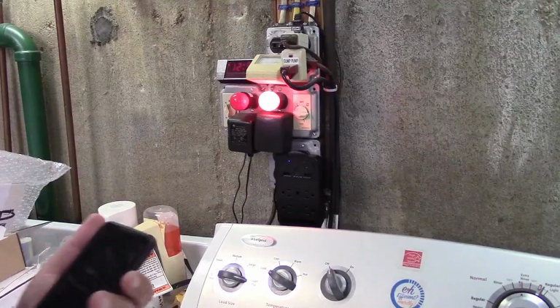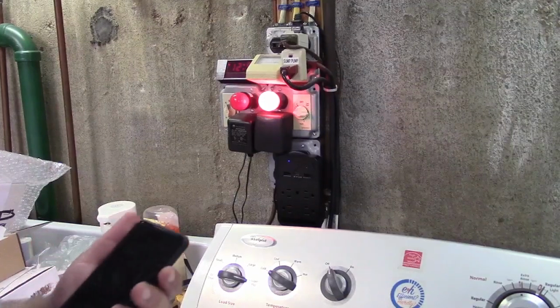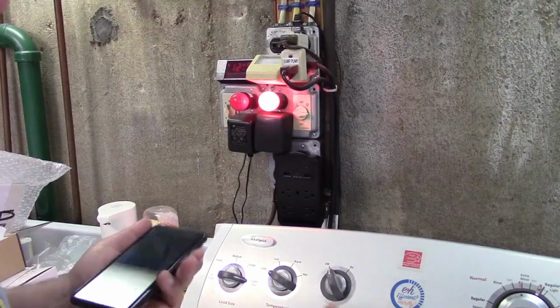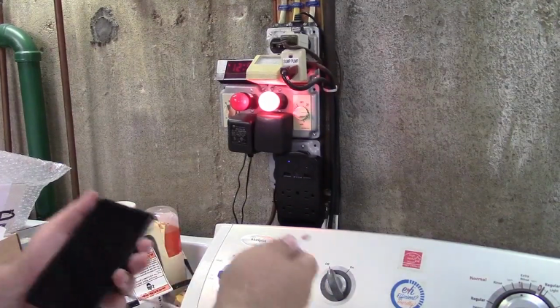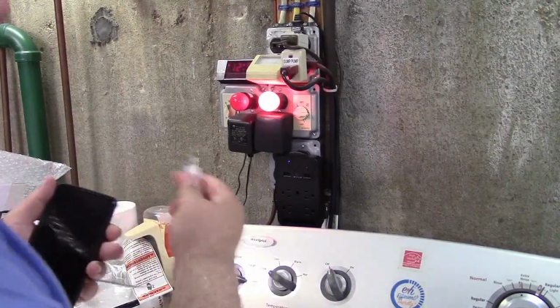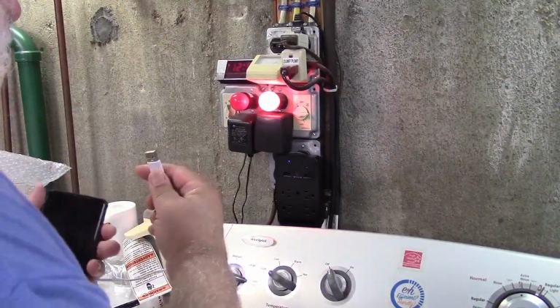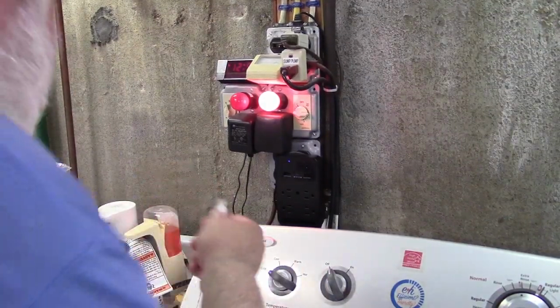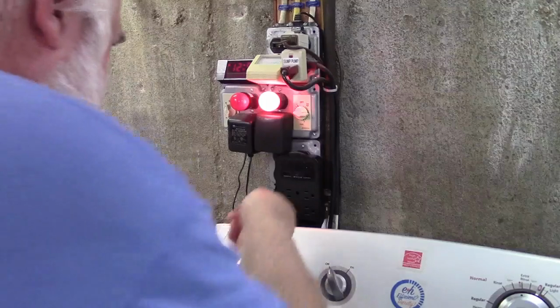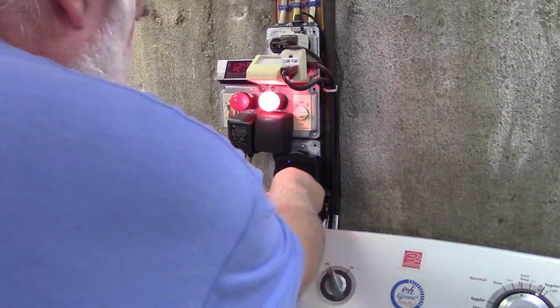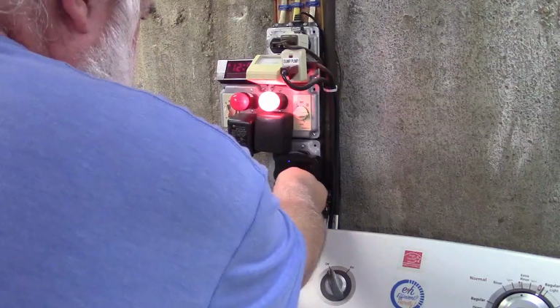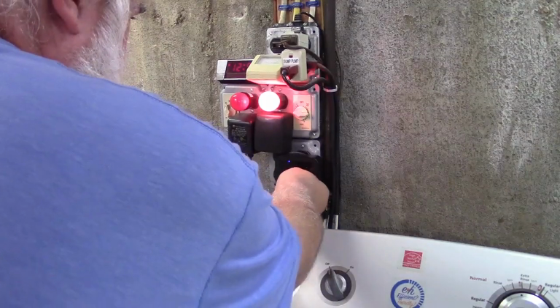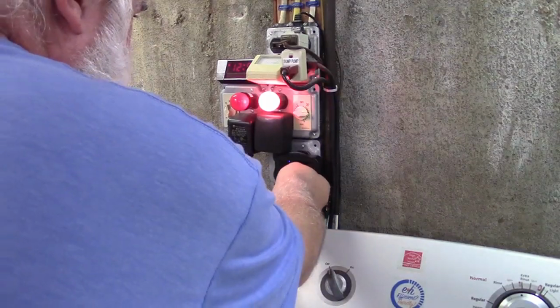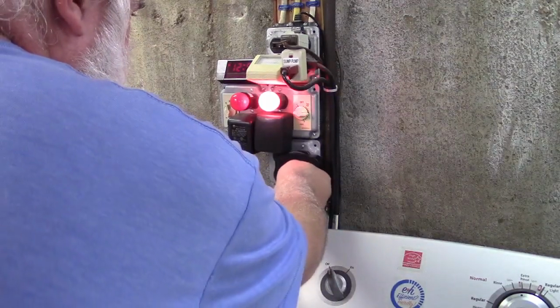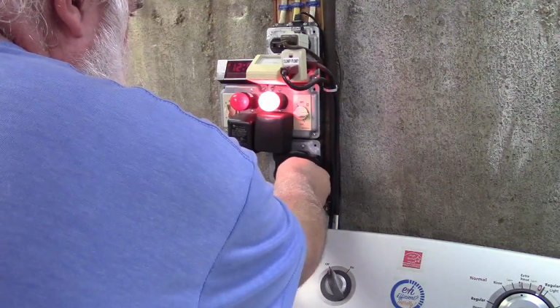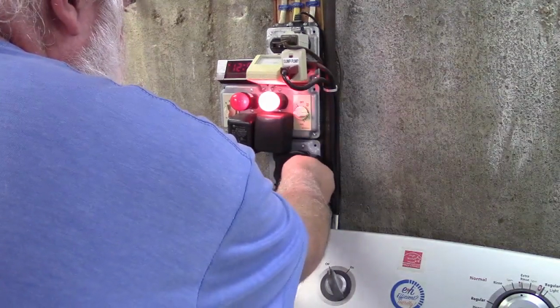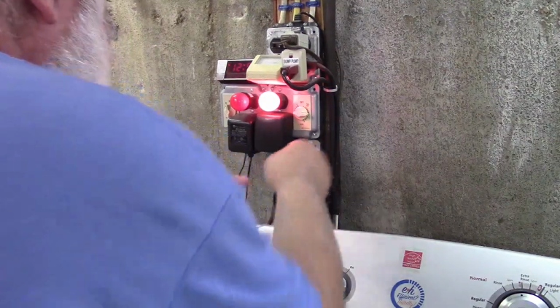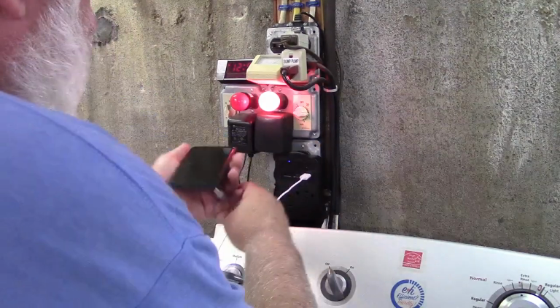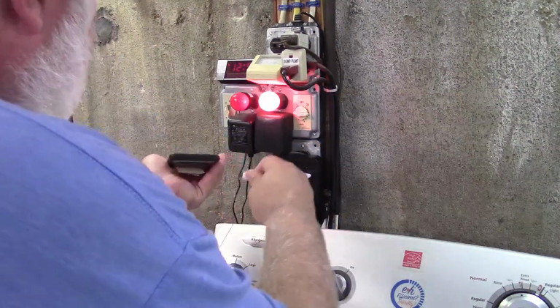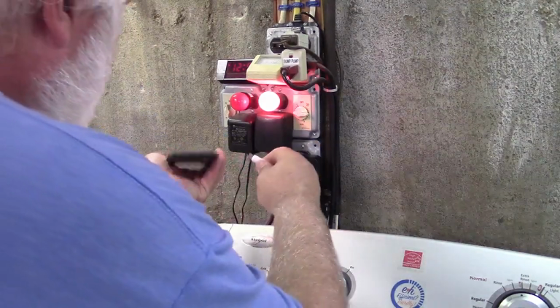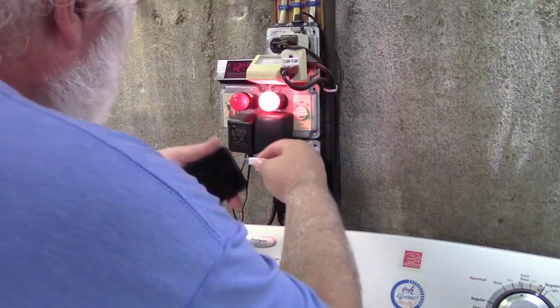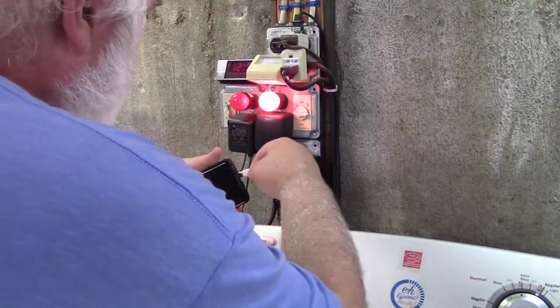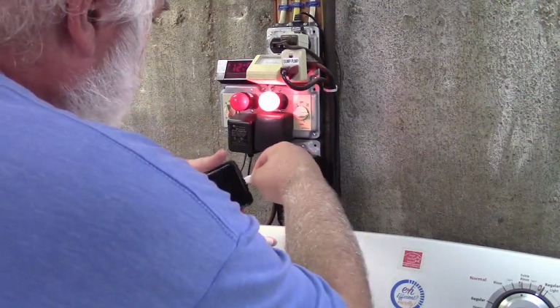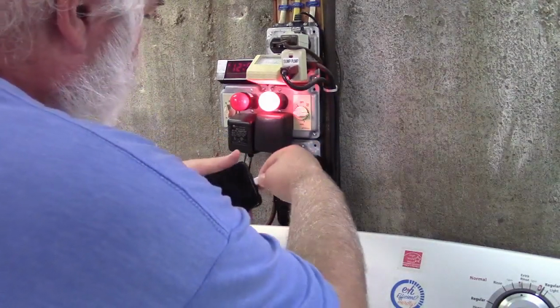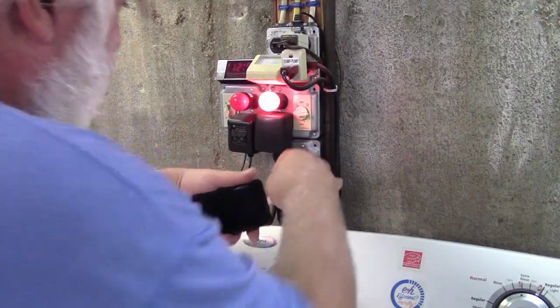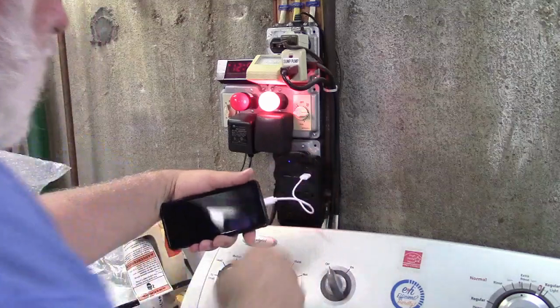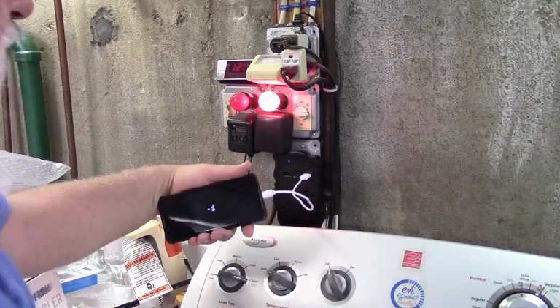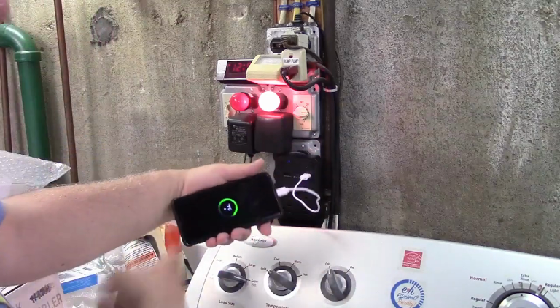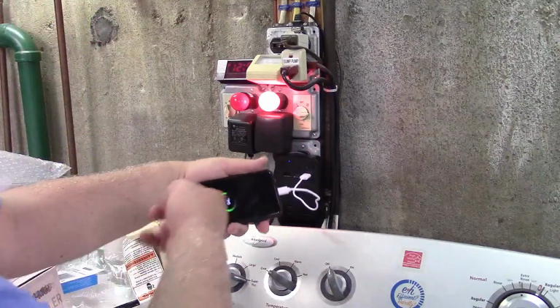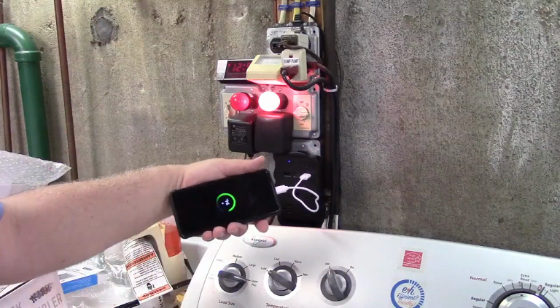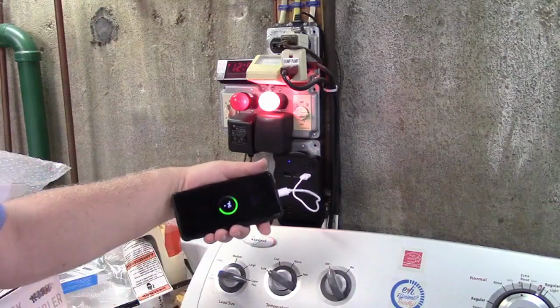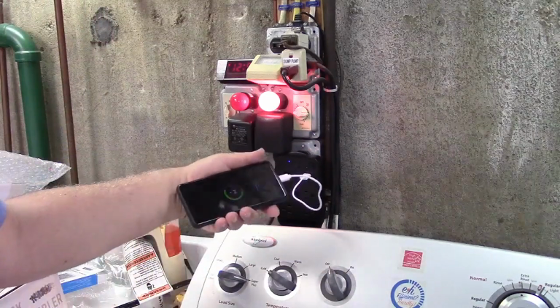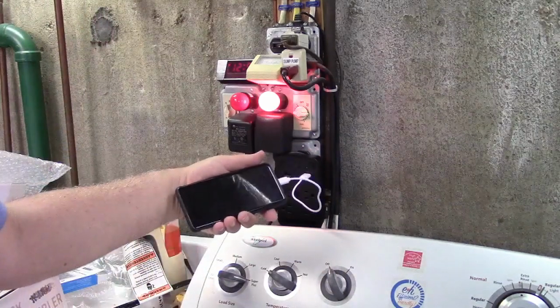Let's start with the really simple stuff here — obviously it will charge your phone. So we'll go ahead and plug that in right there. And there you go, it's charging.